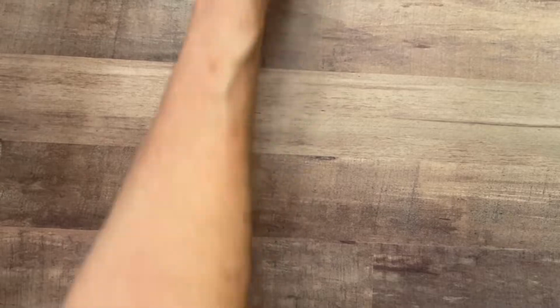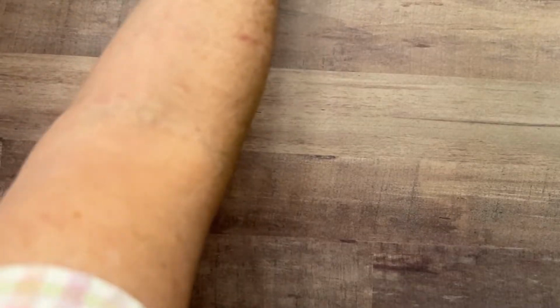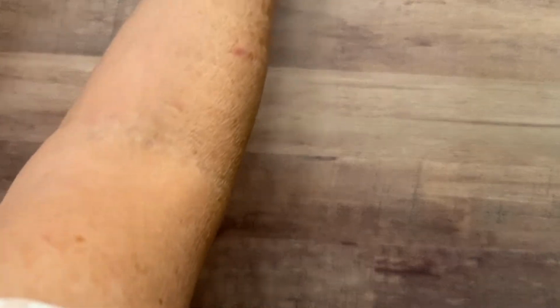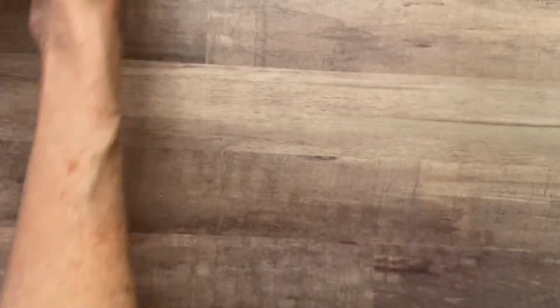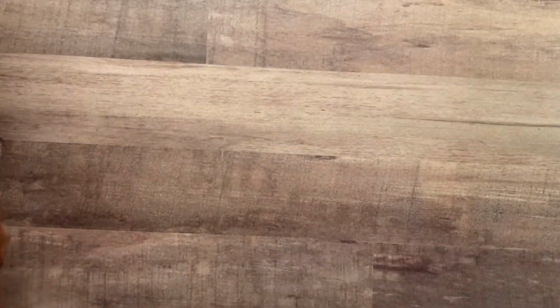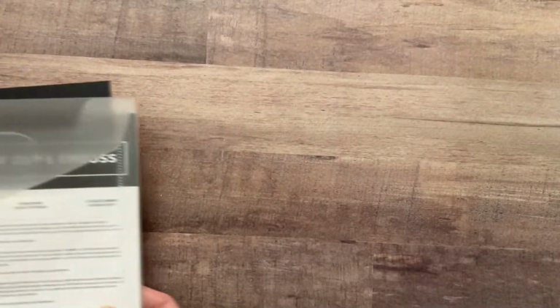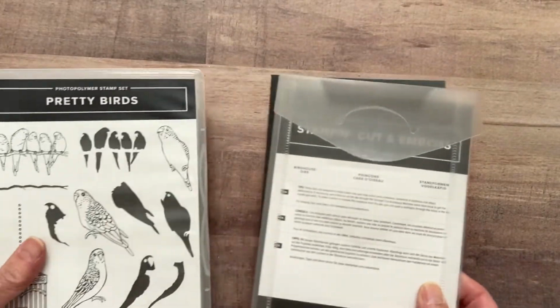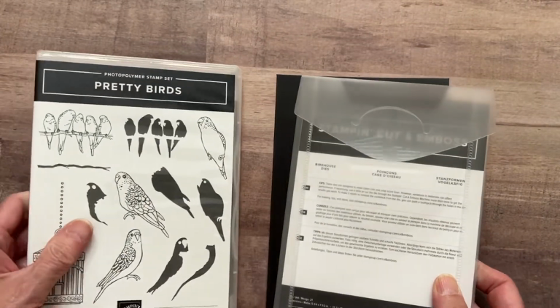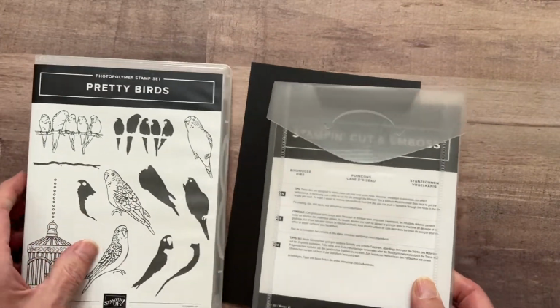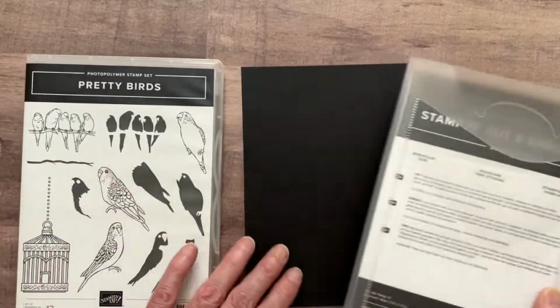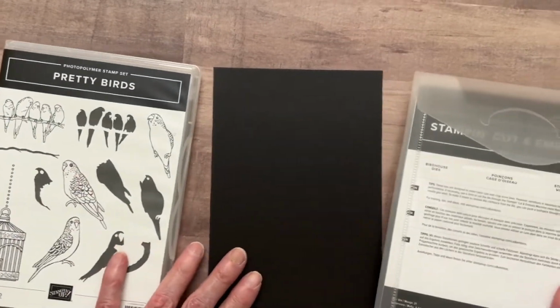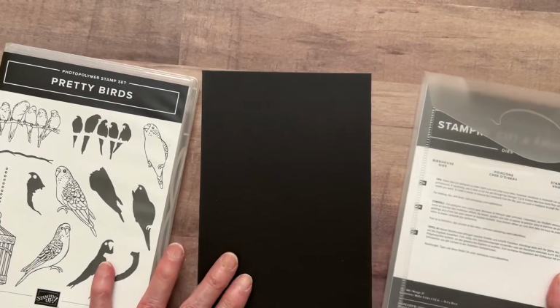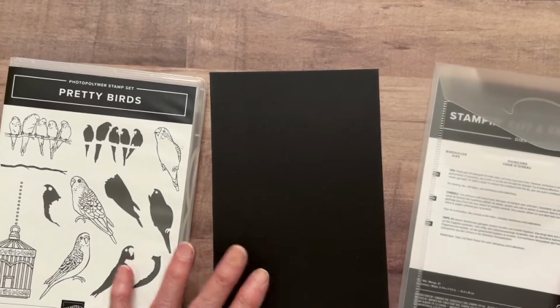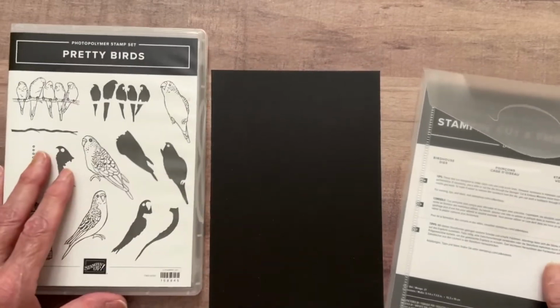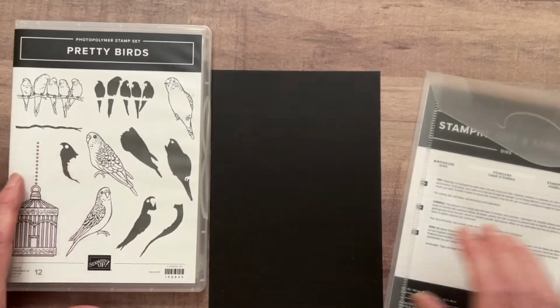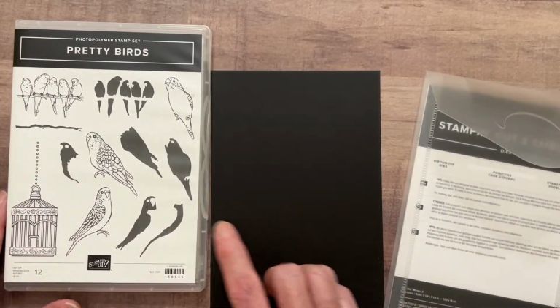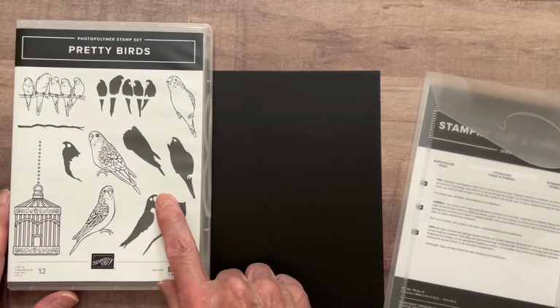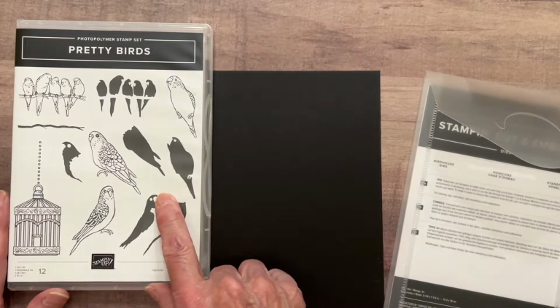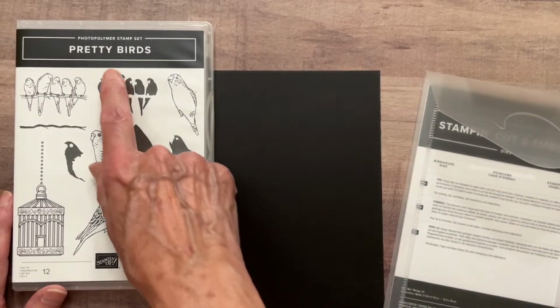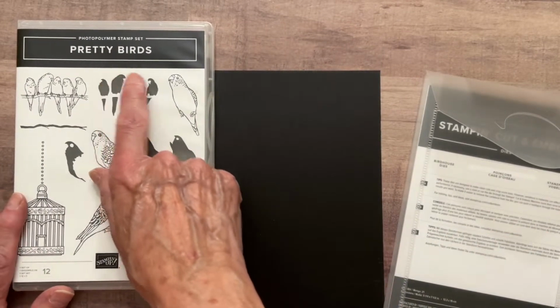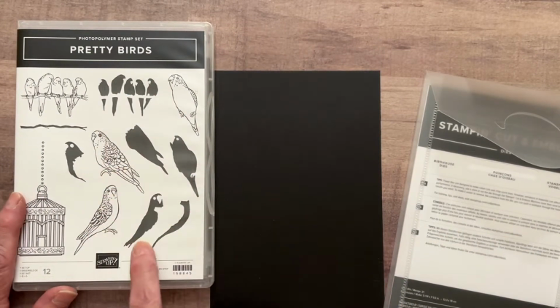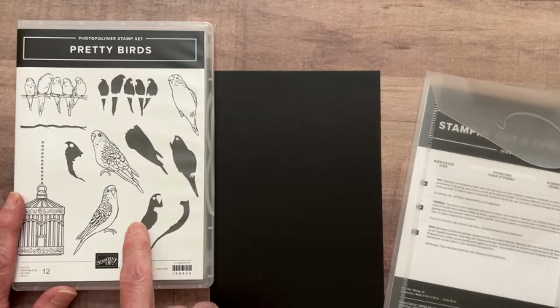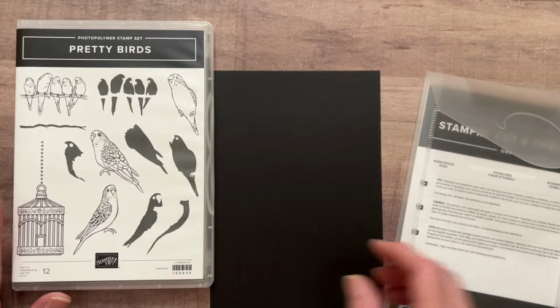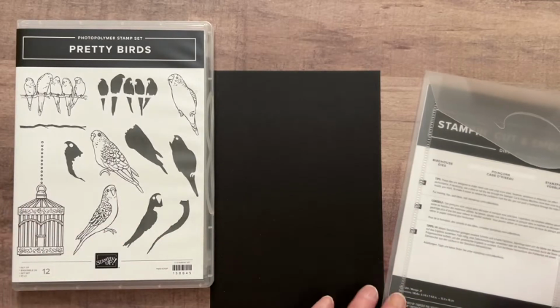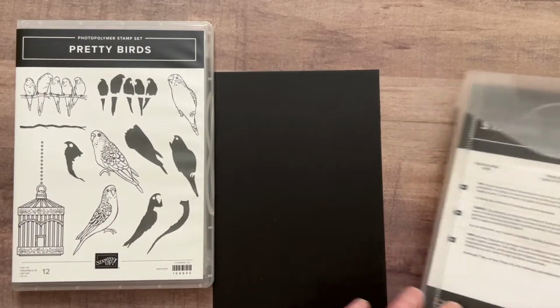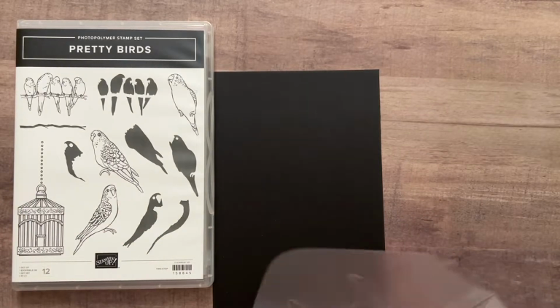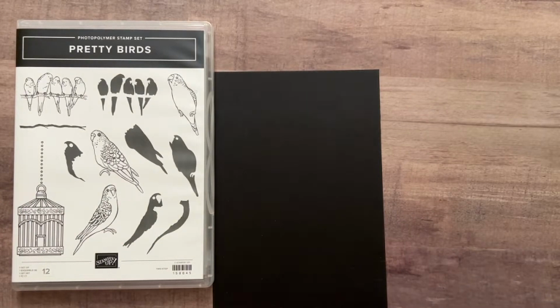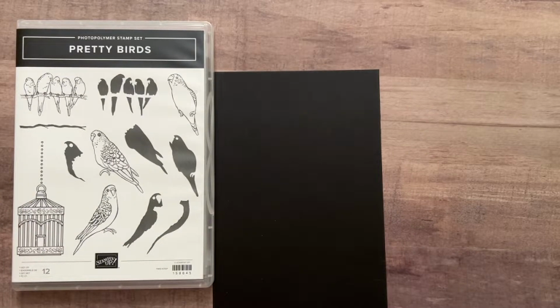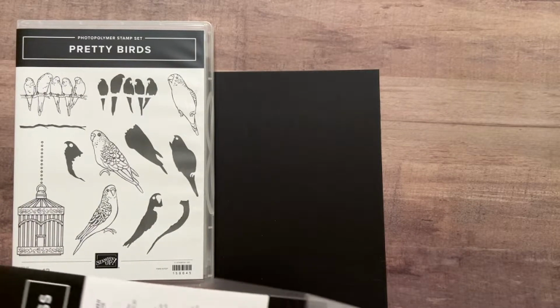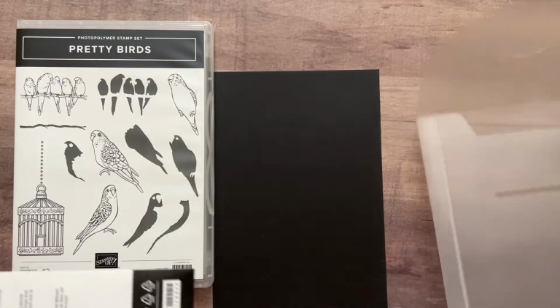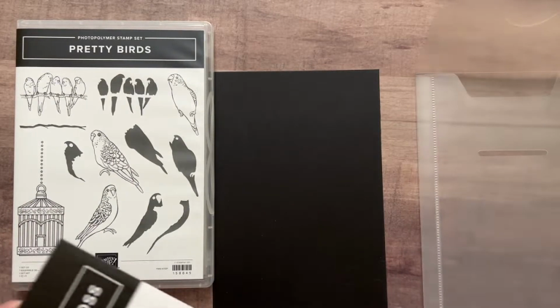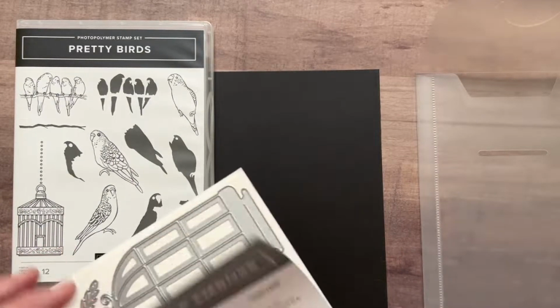I ordered a couple of different stamps and die selections. This one is called Pretty Birds - look at how gorgeous those birds are going to be stamped.